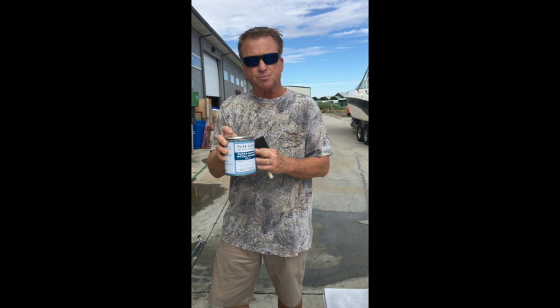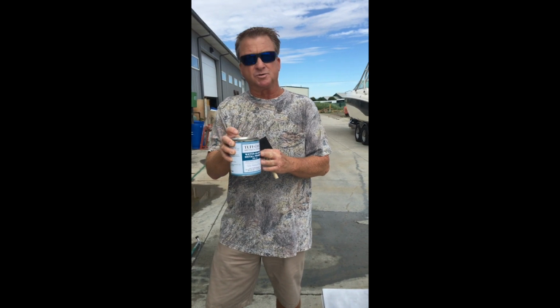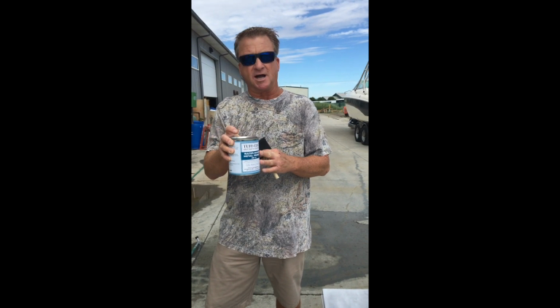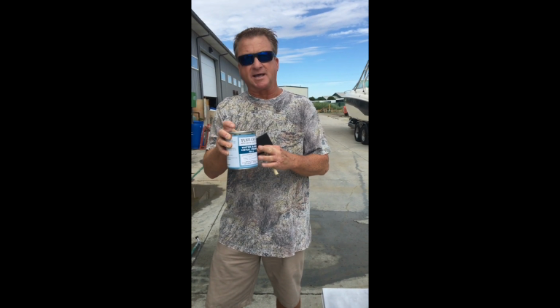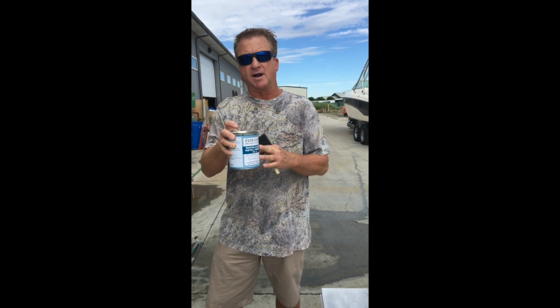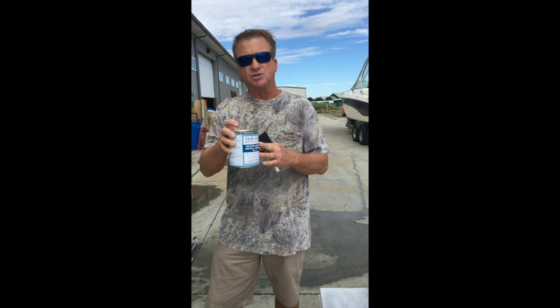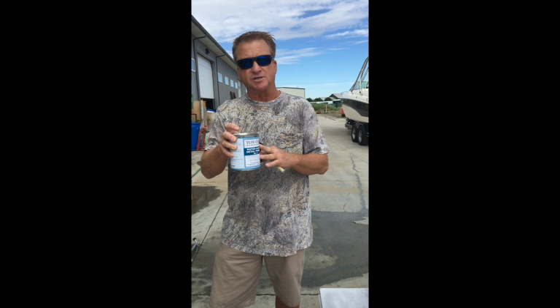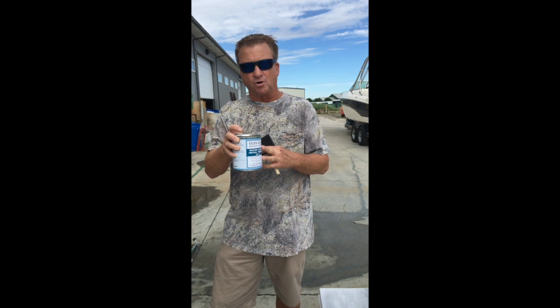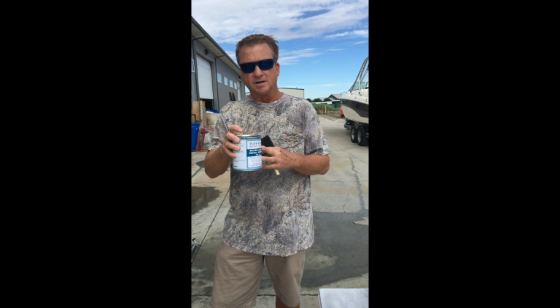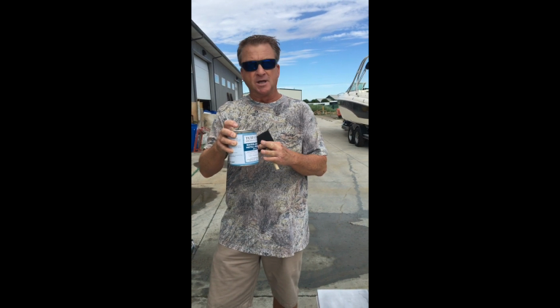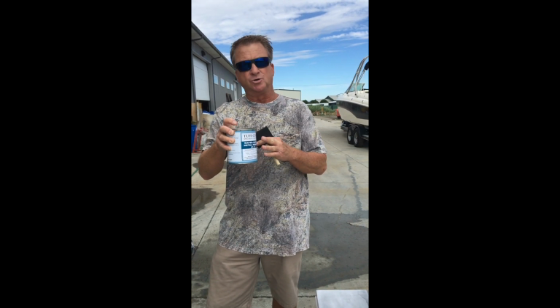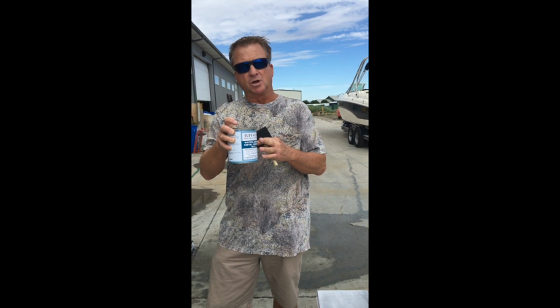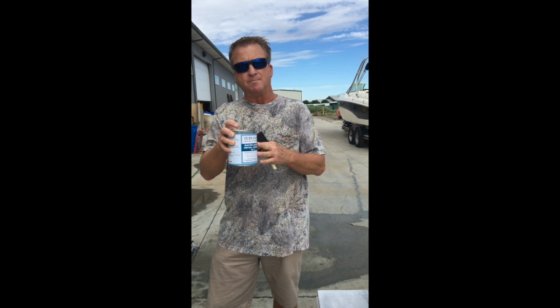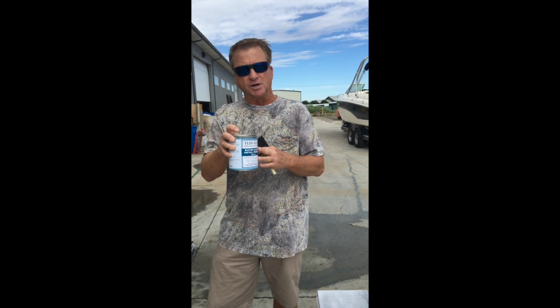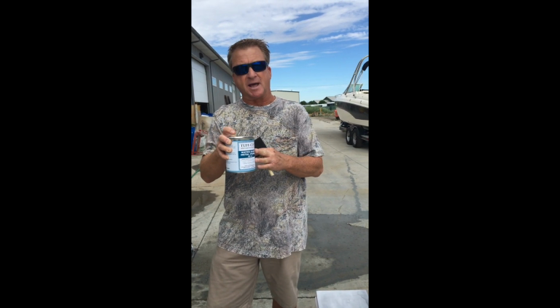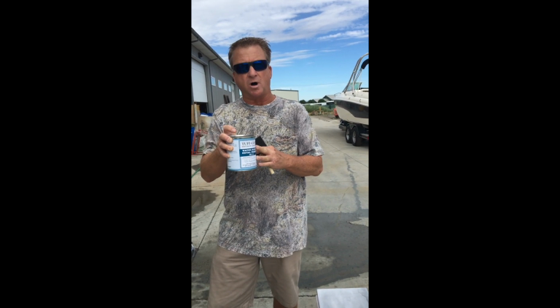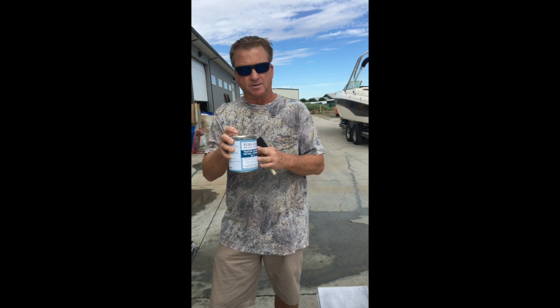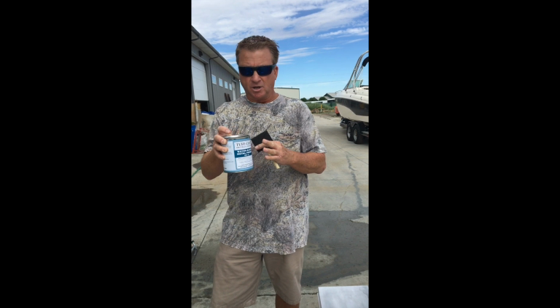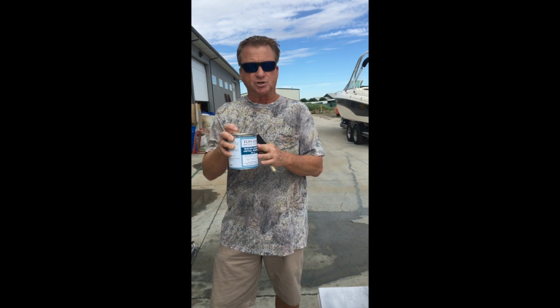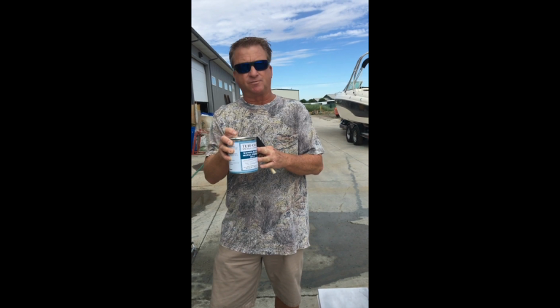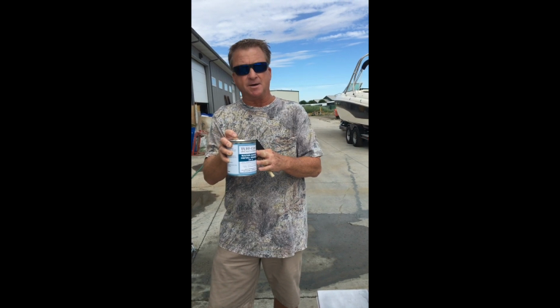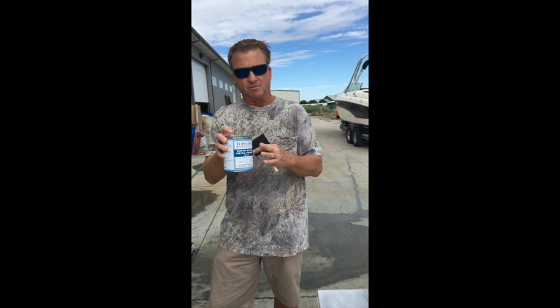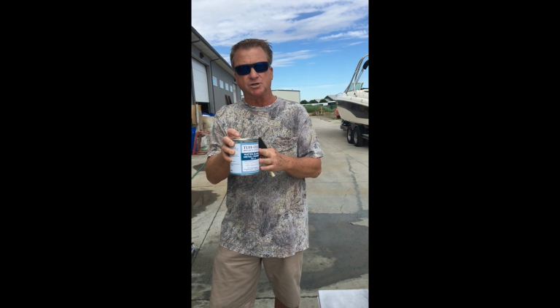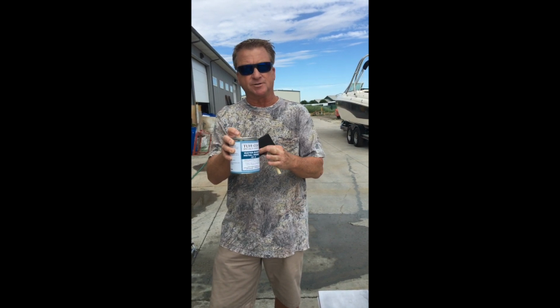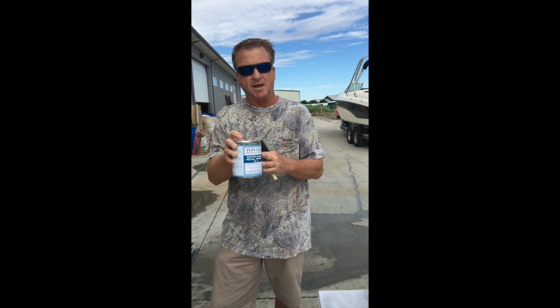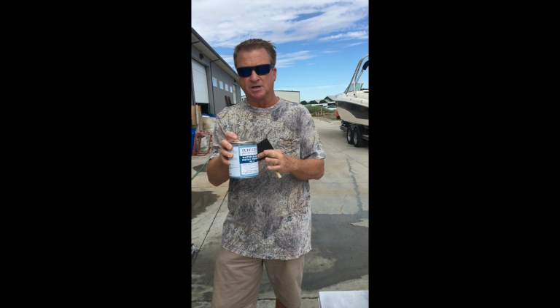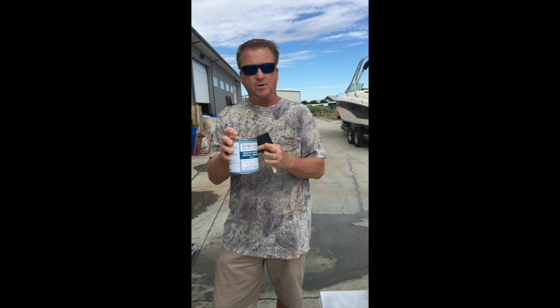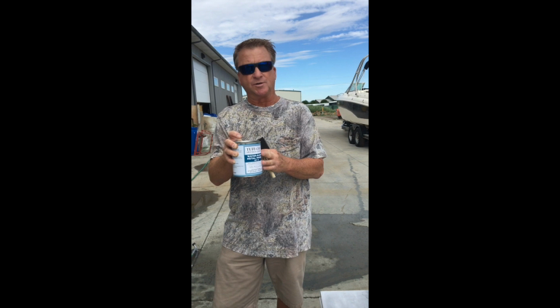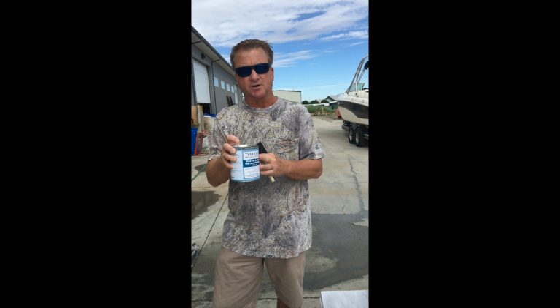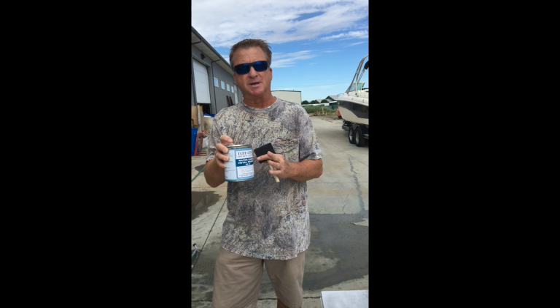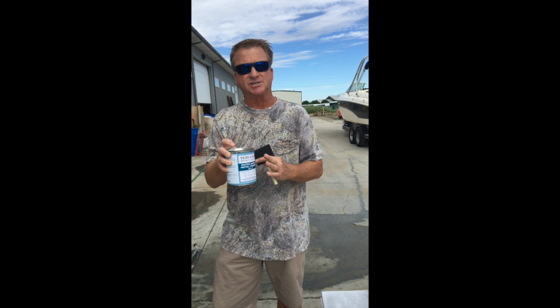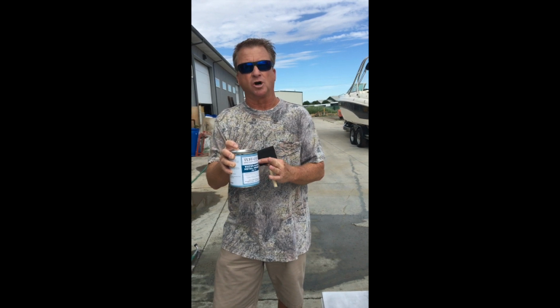This primer was designed by Caltrans engineers in California to go on metal bridges spanning water. We purchase it from their engineers and paint makers, and we use it with our Tough Coat. It's been tested and it works.